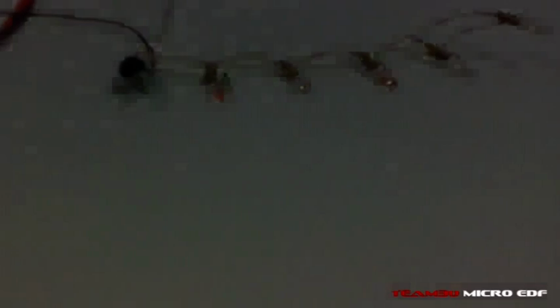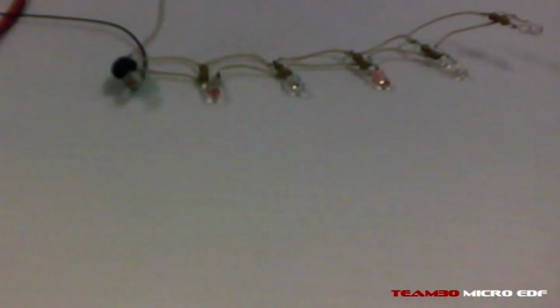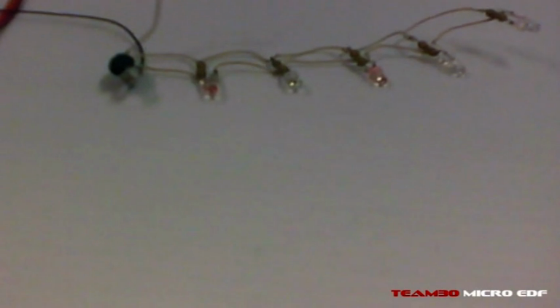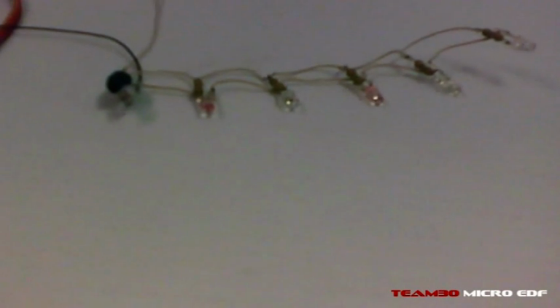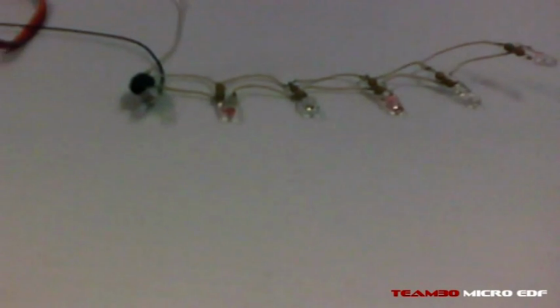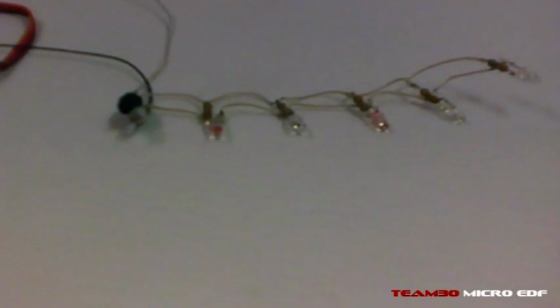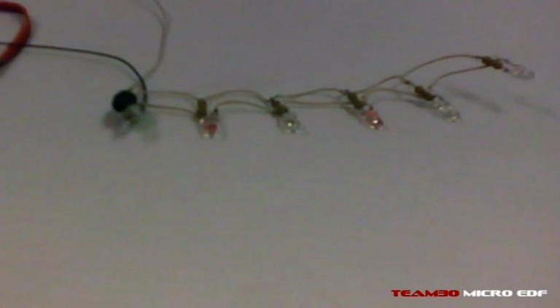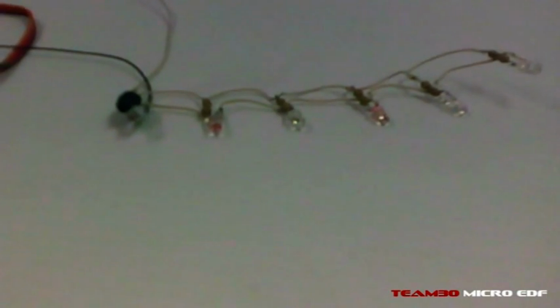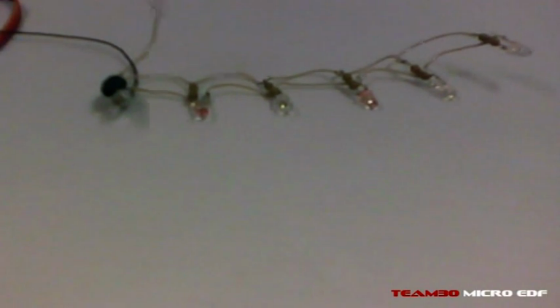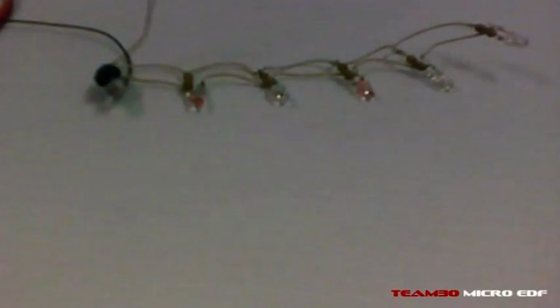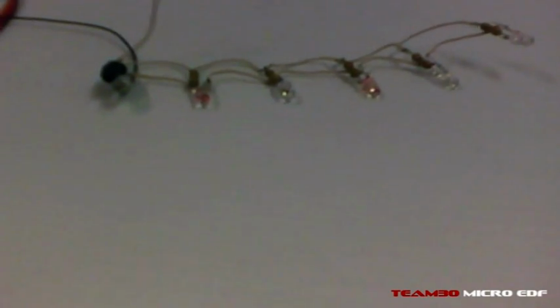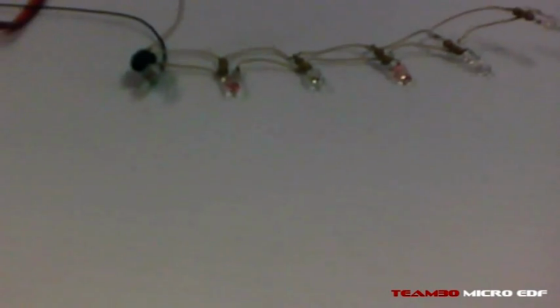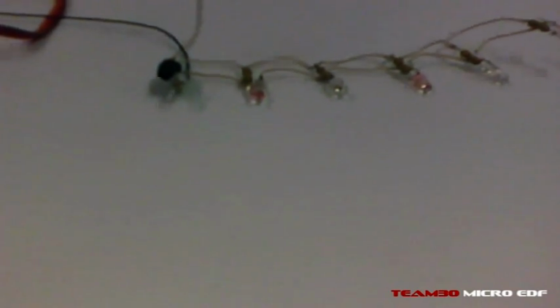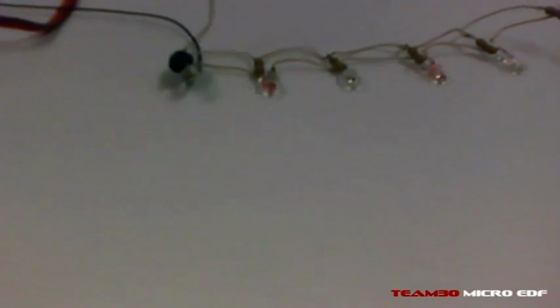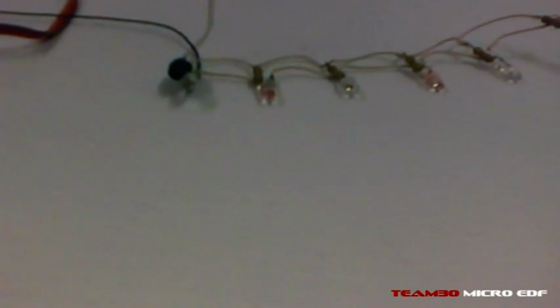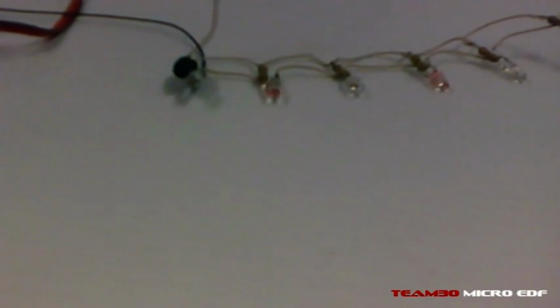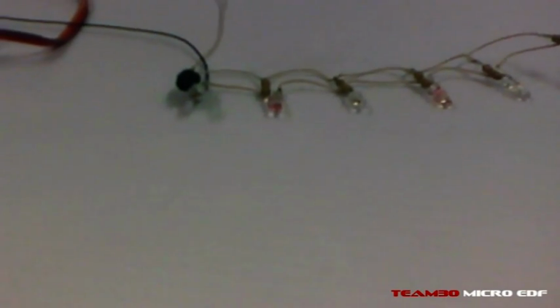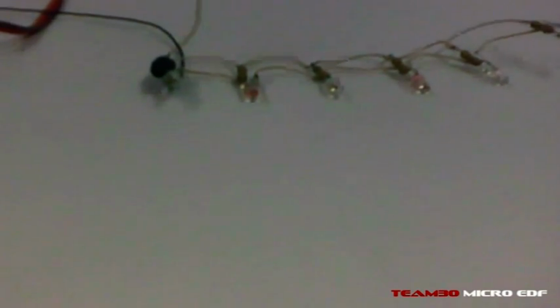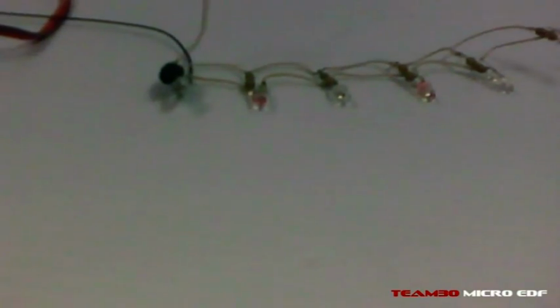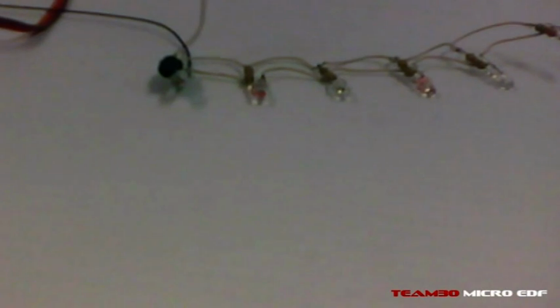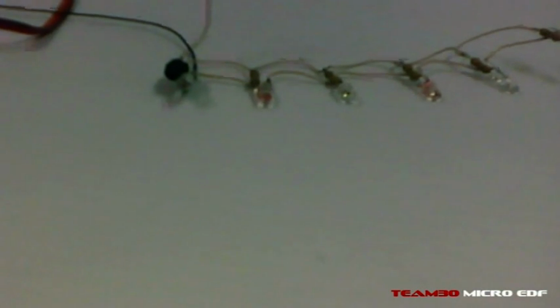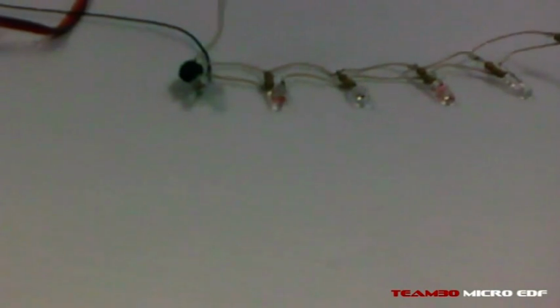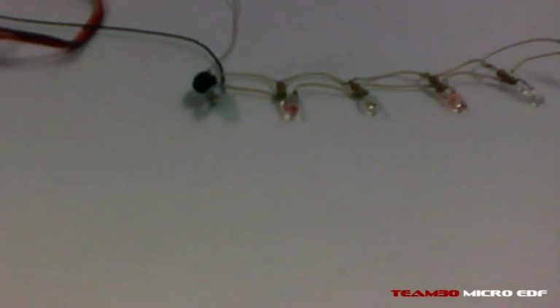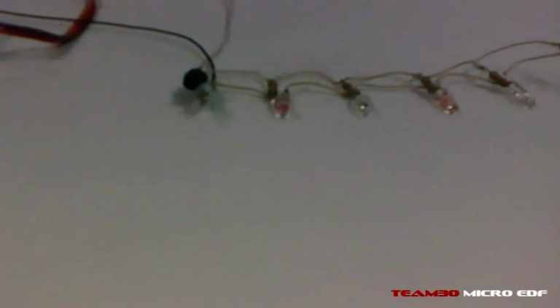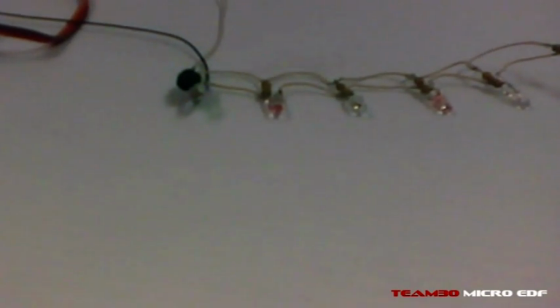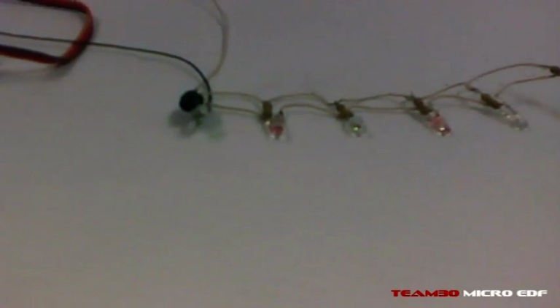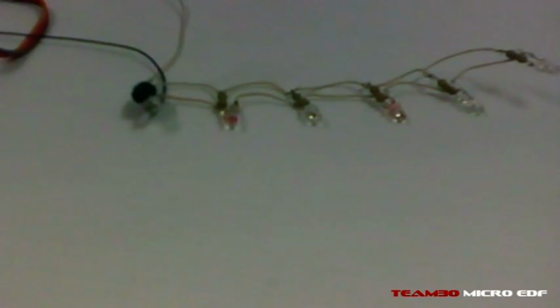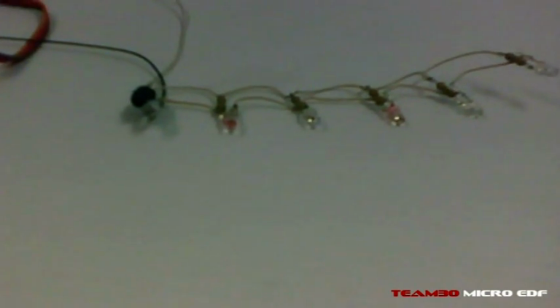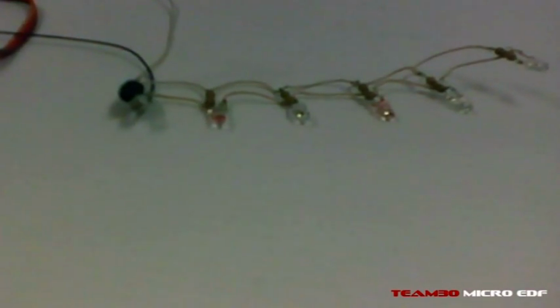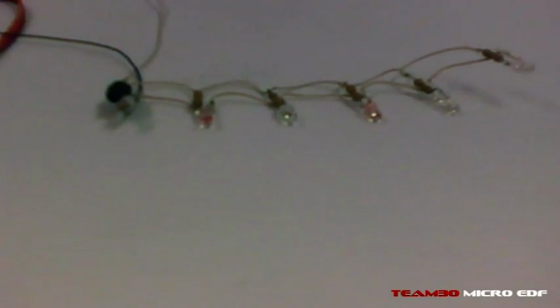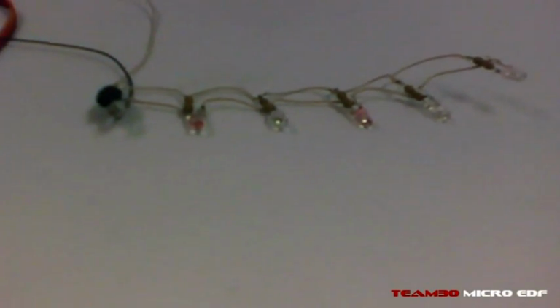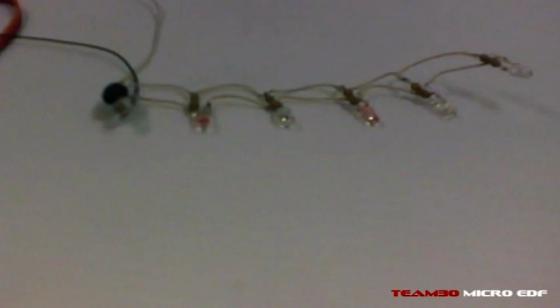Hi guys, I just thought I'd show you the latest little test I'm doing. I'm making an LED afterburner for my J-Power Hawke. I've got the nav light system on there, so I might as well crank out an LED afterburner as well.